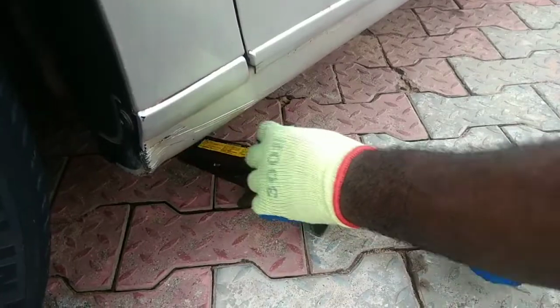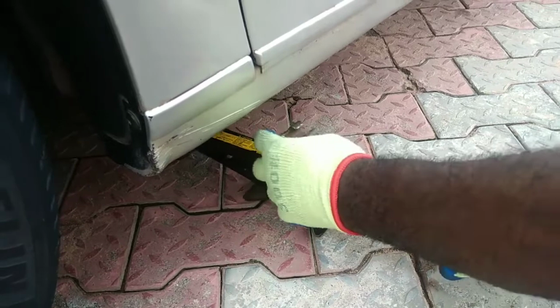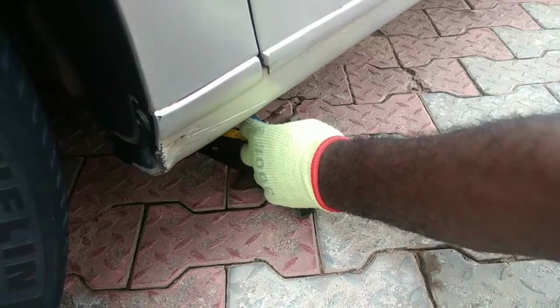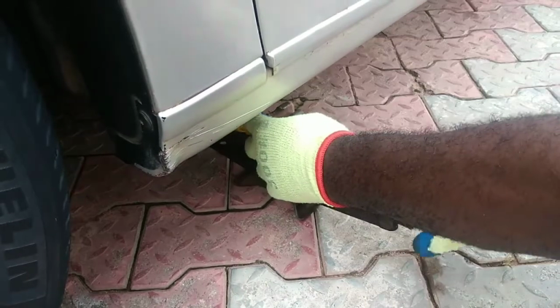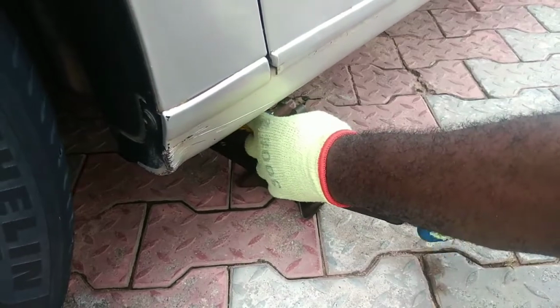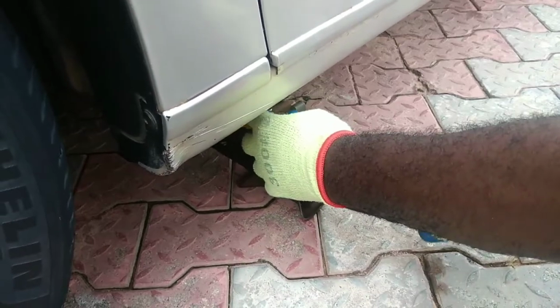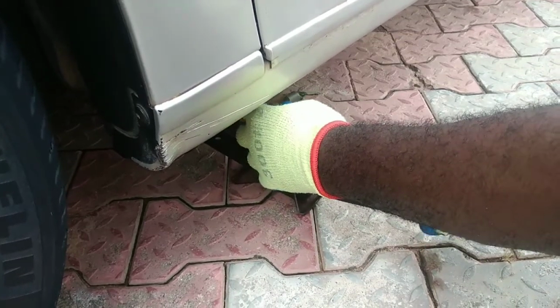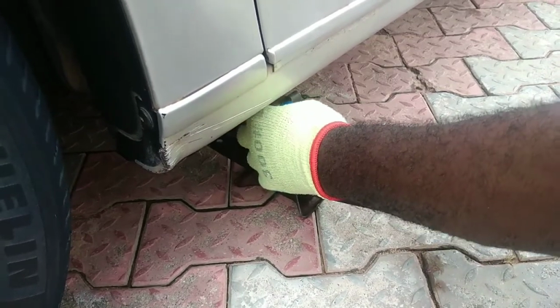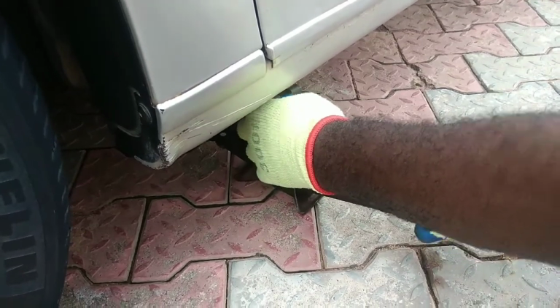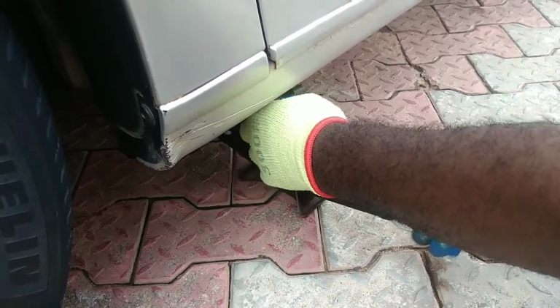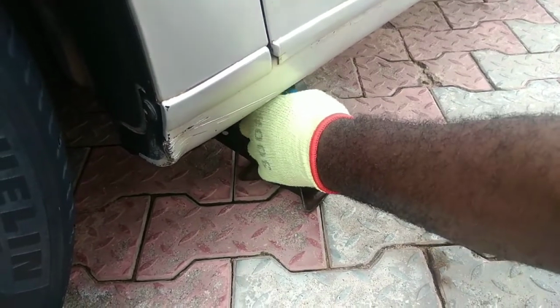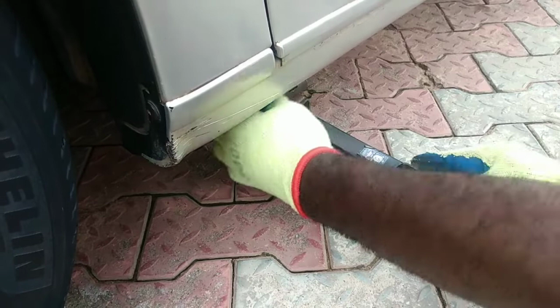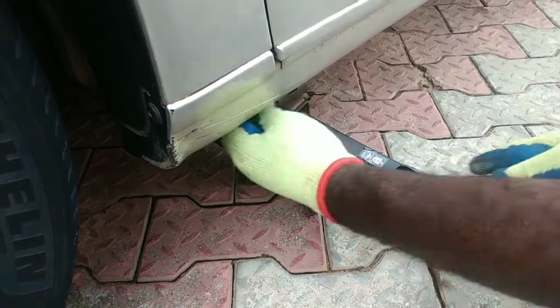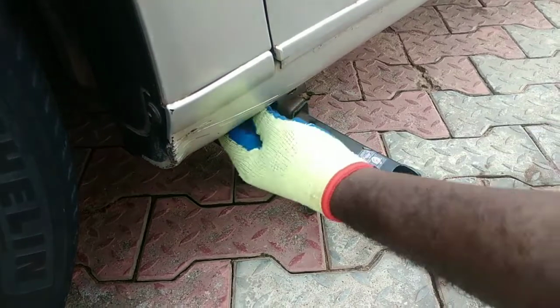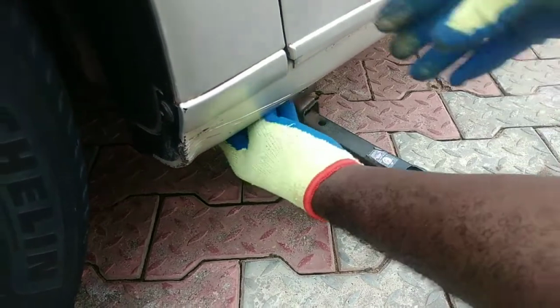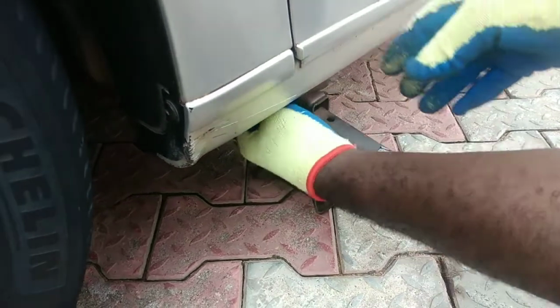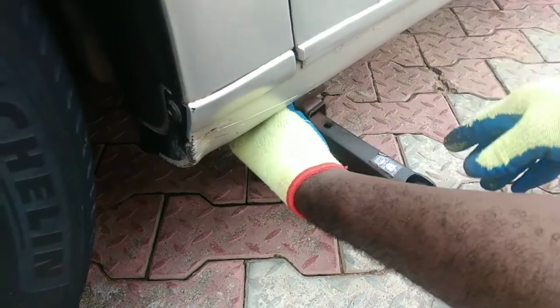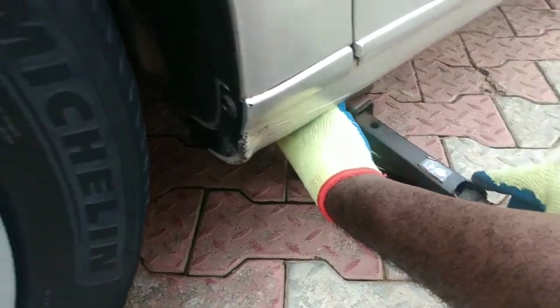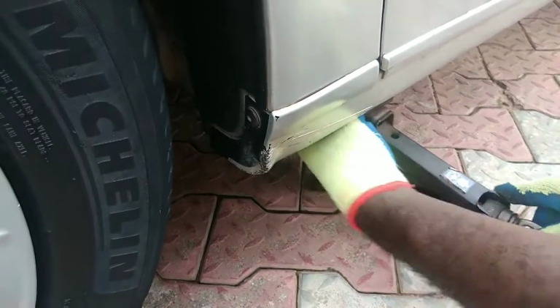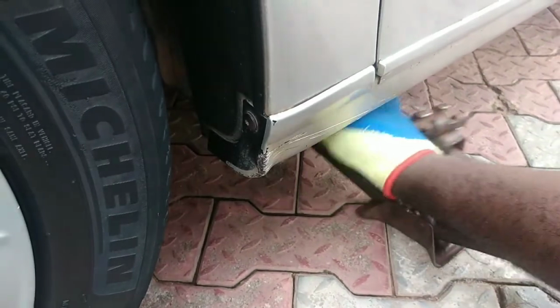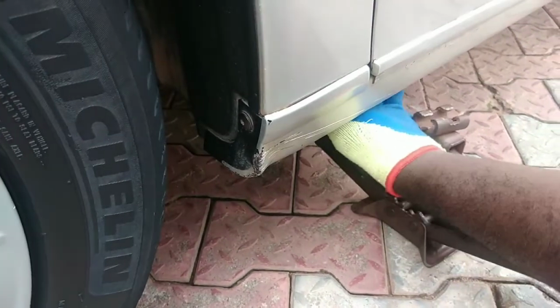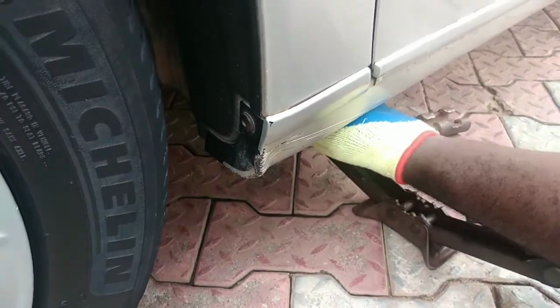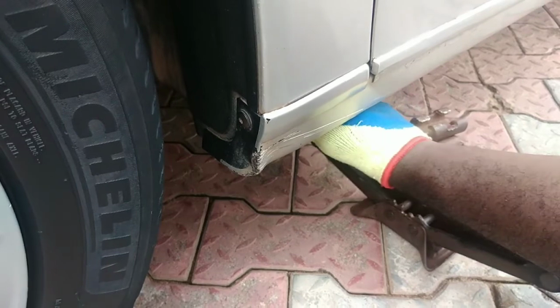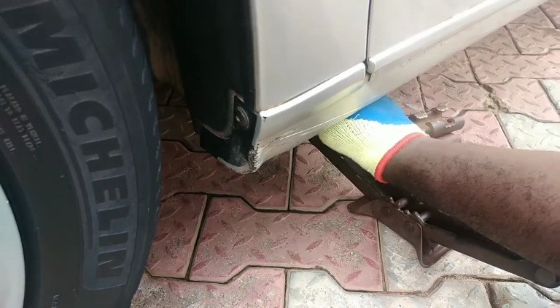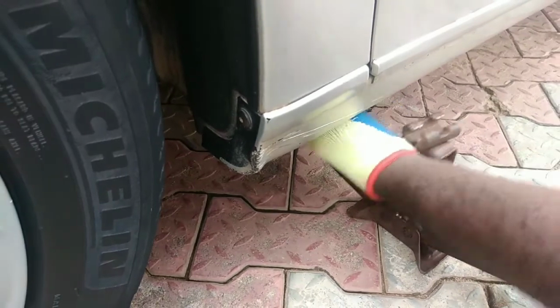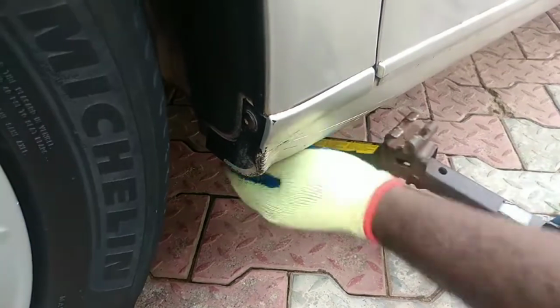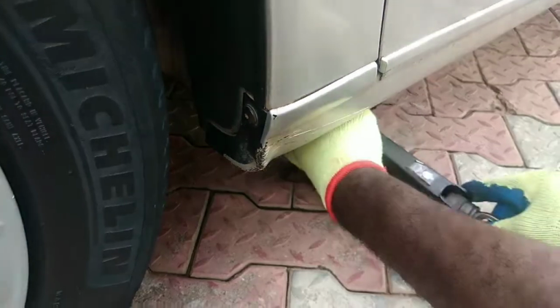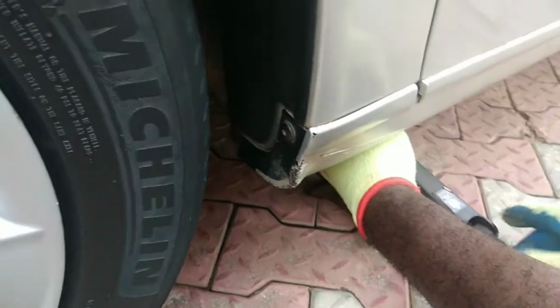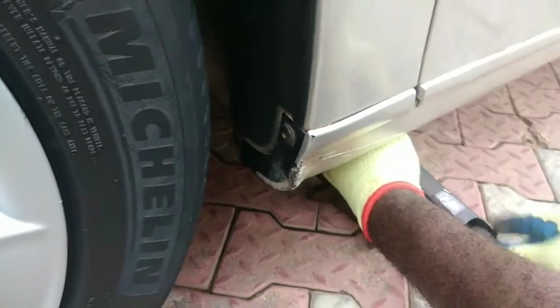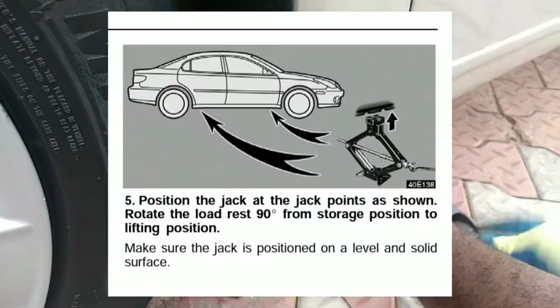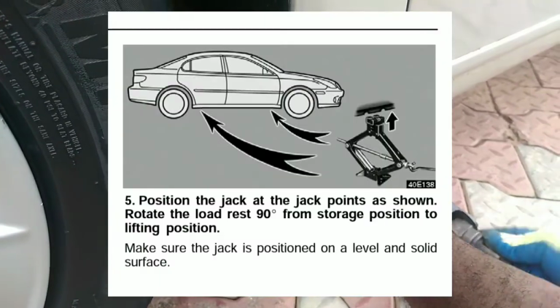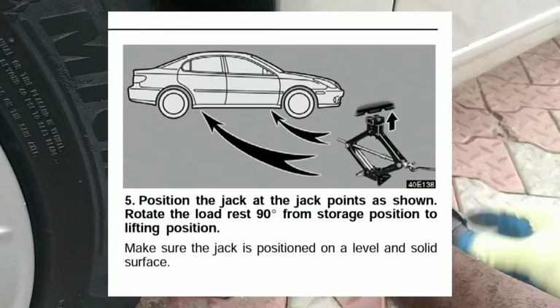Raise the vehicle as you normally would using the scissors jack. Be sure to use the designated jacking points as indicated by the manufacturer of your vehicle. If unsure, consult your owner's manual.